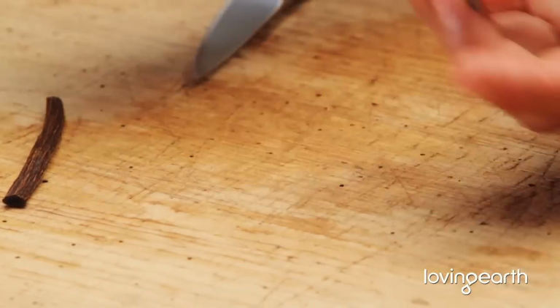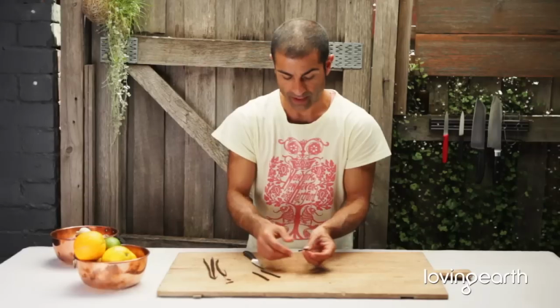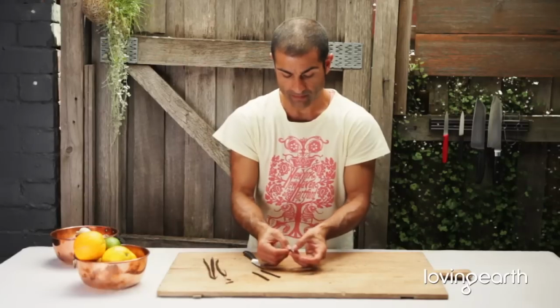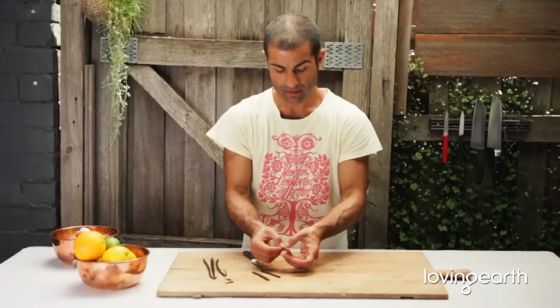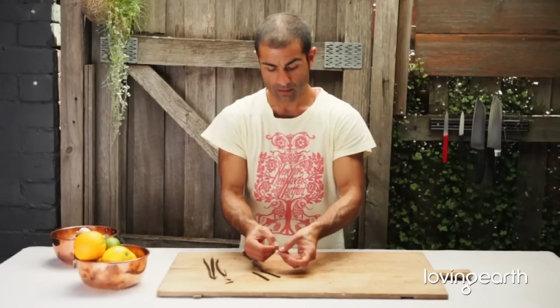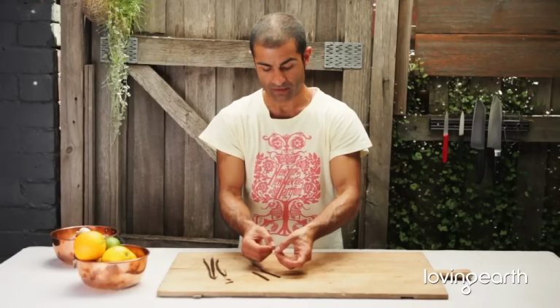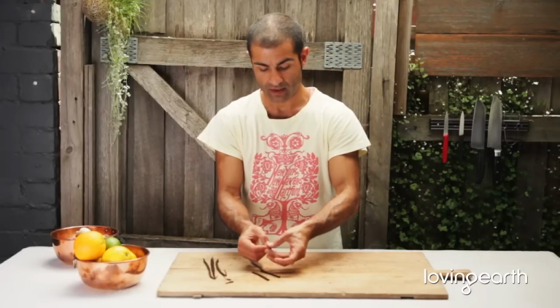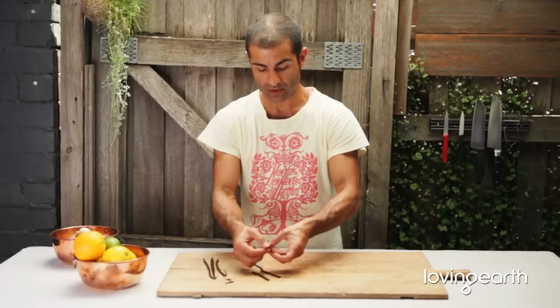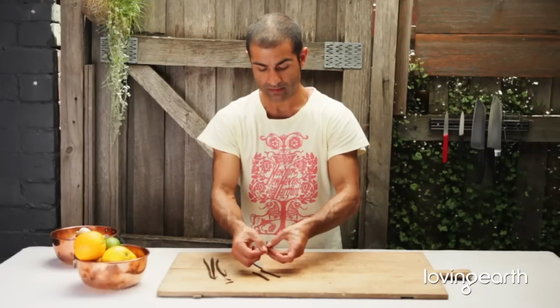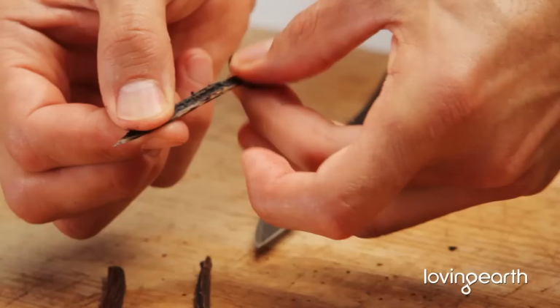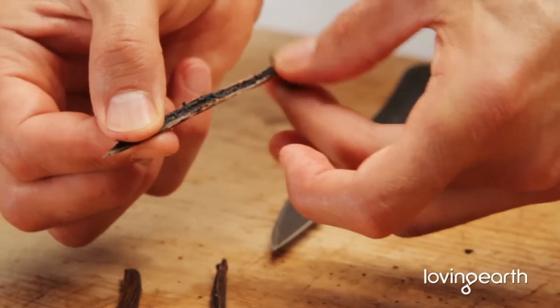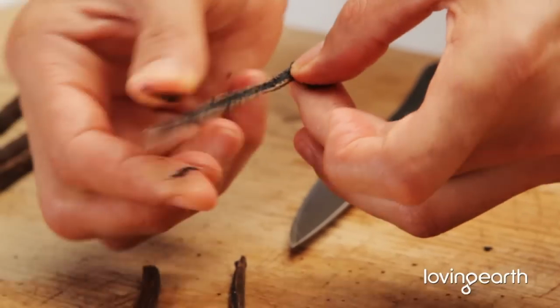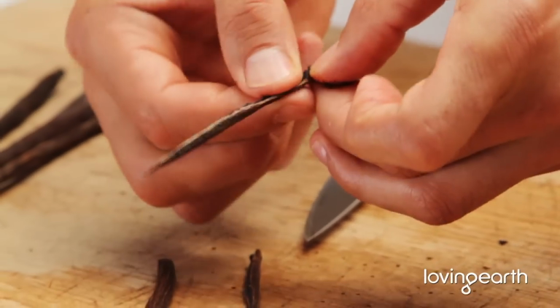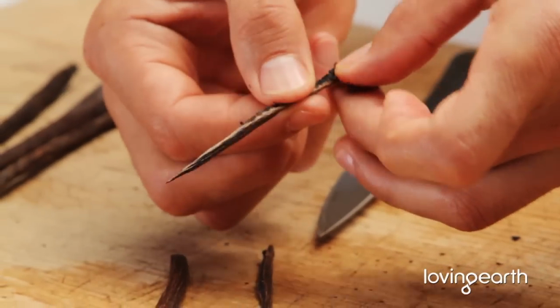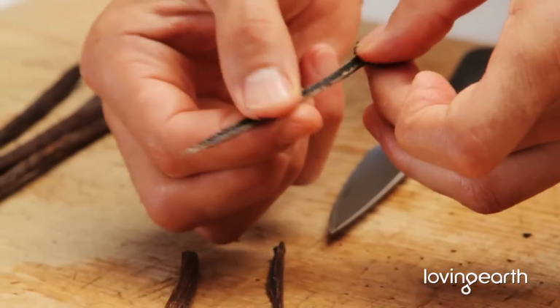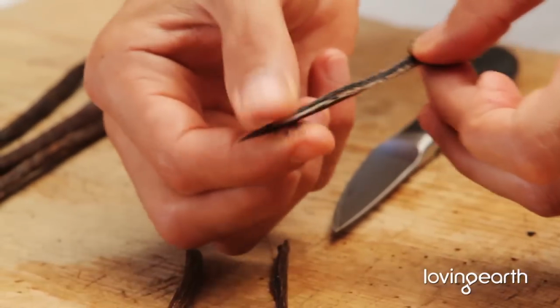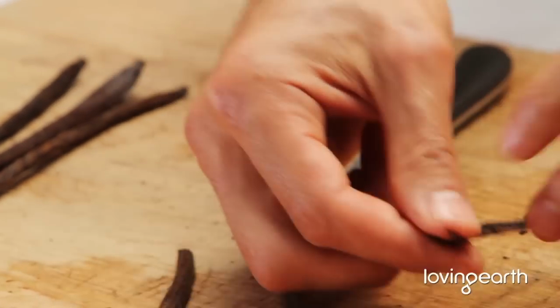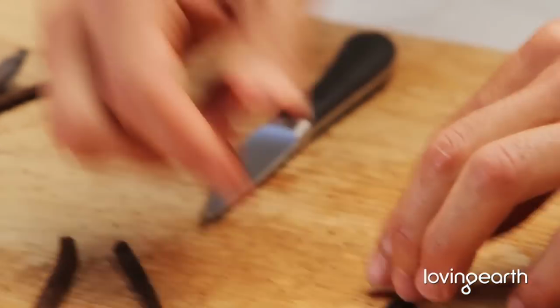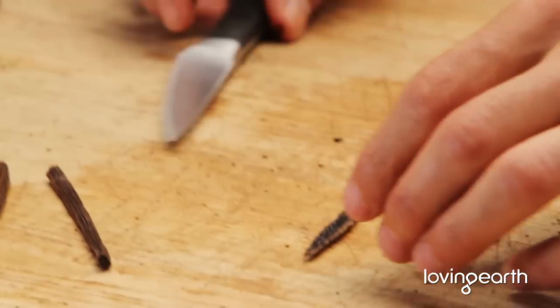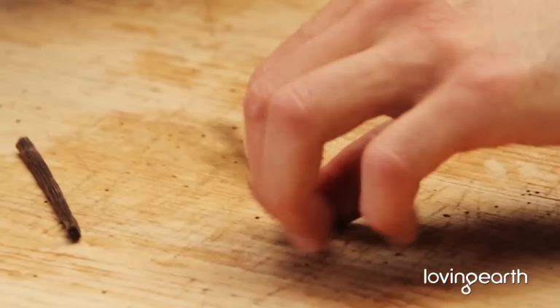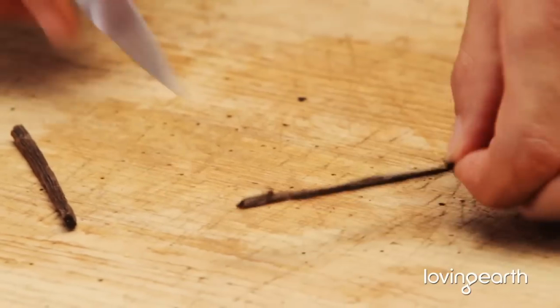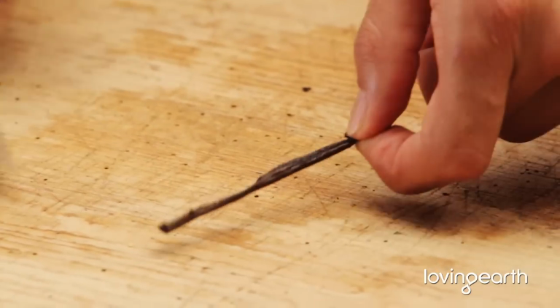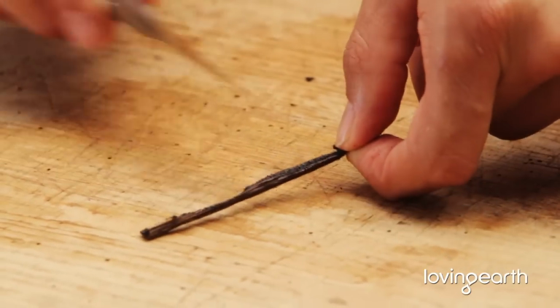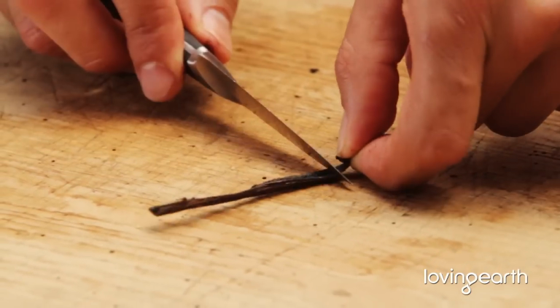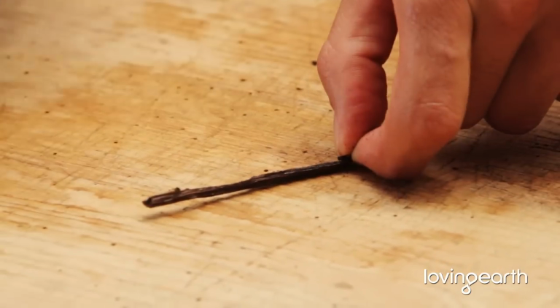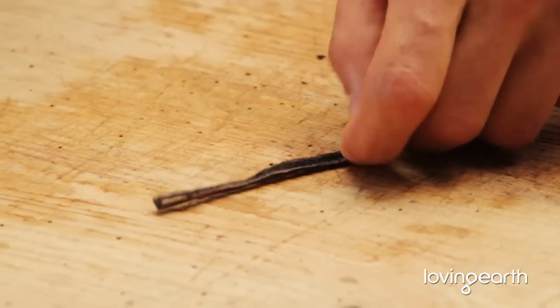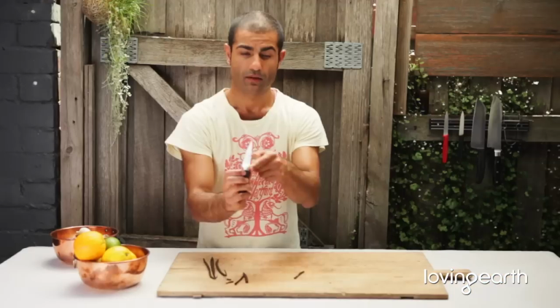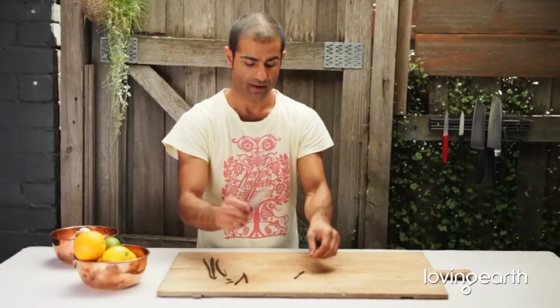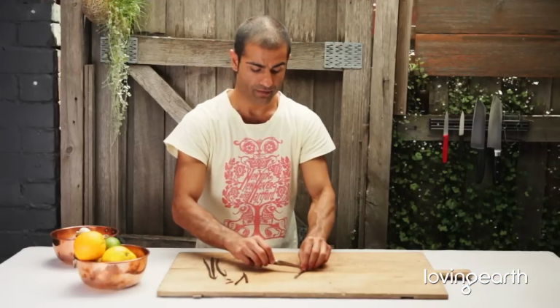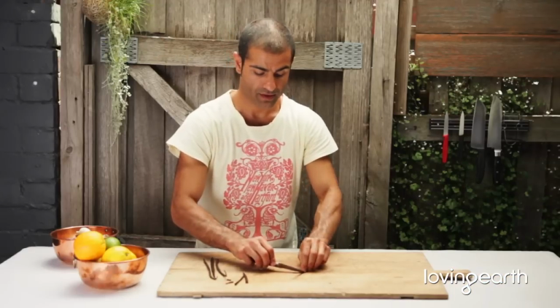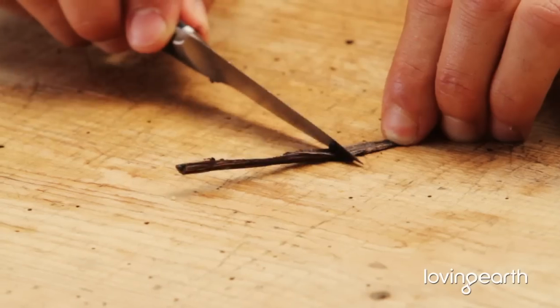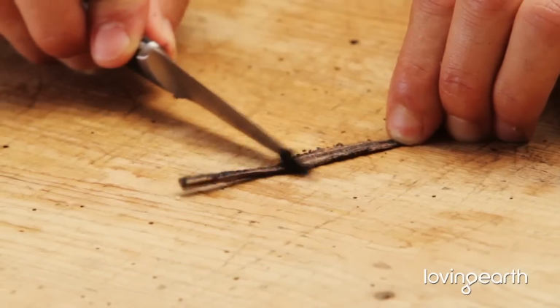Open it up, push your thumb into it. Nothing beats getting all this beautiful stuff out. And then with the back of your paring knife, scrape it.